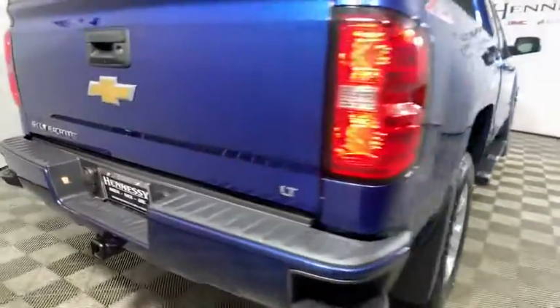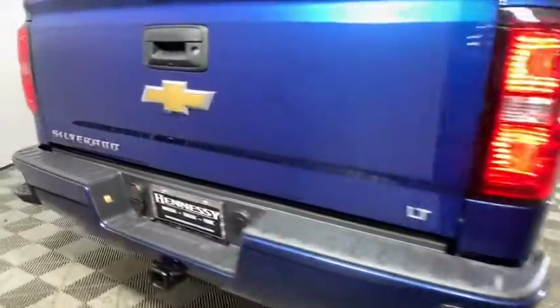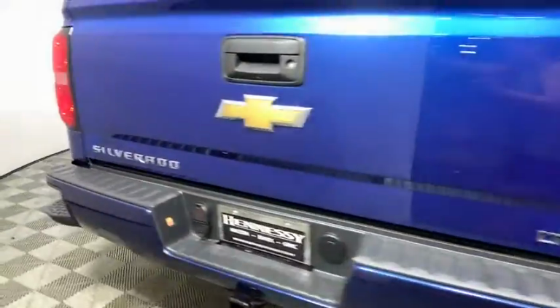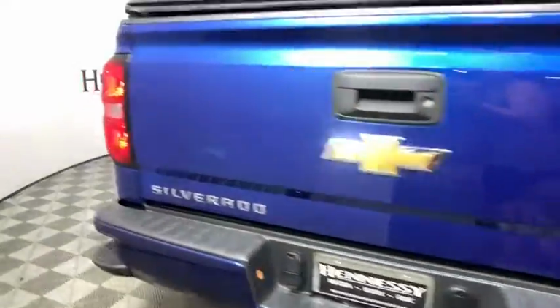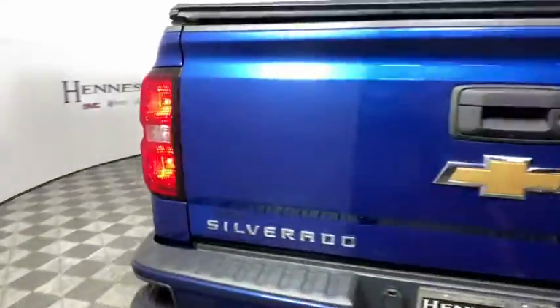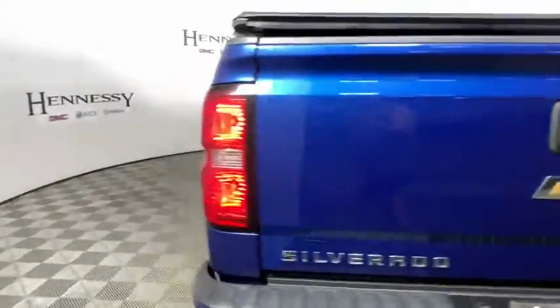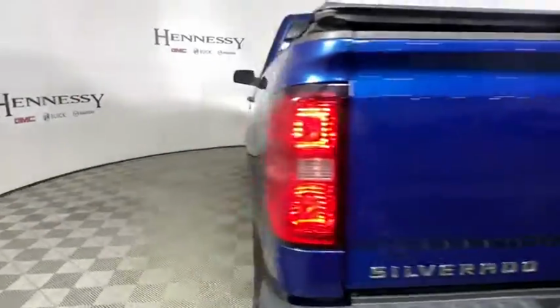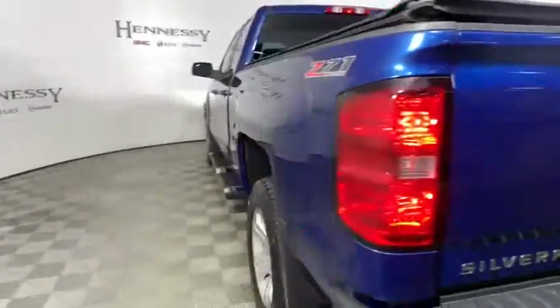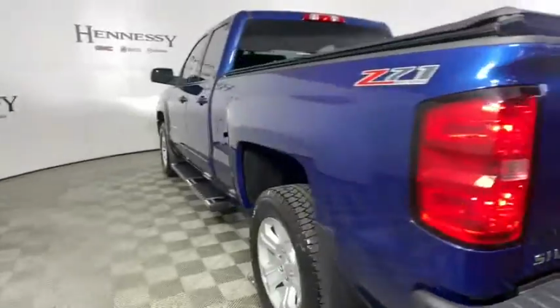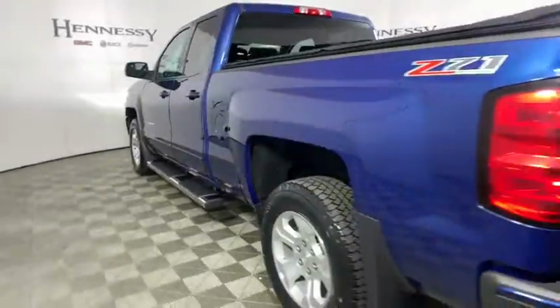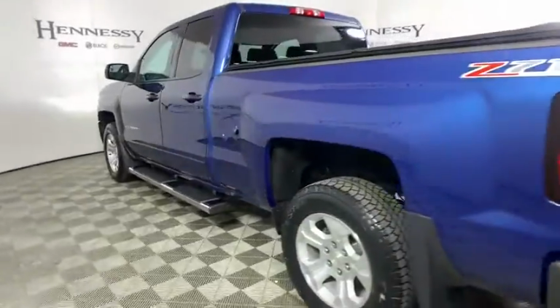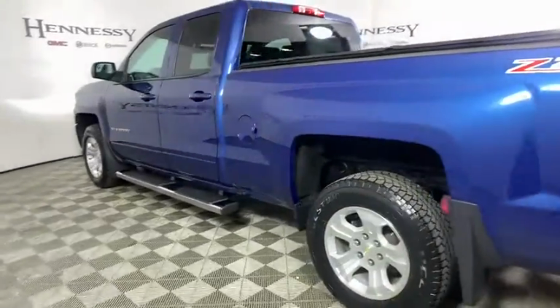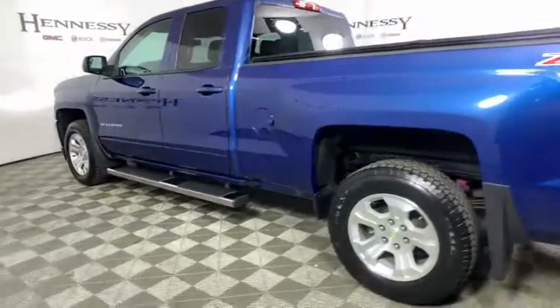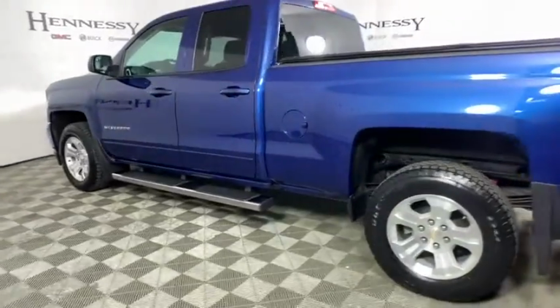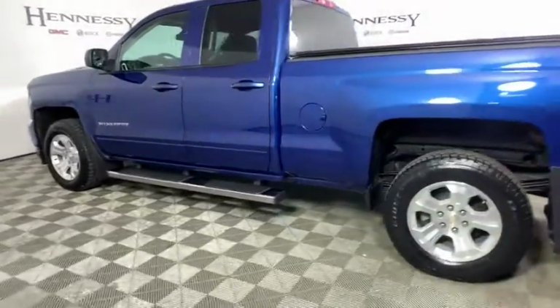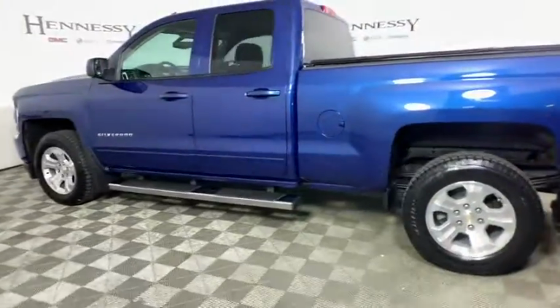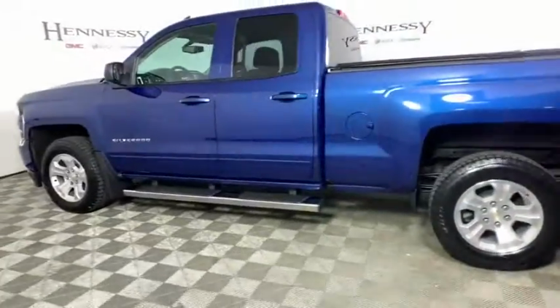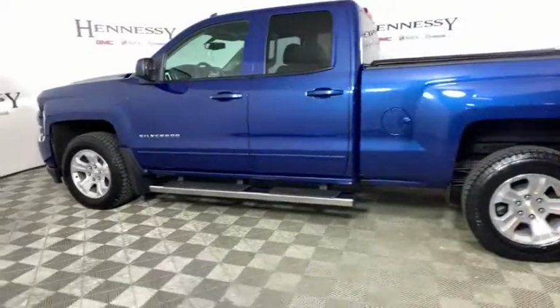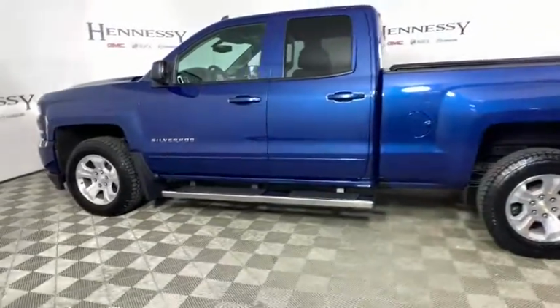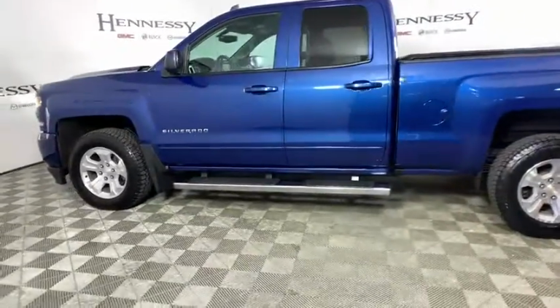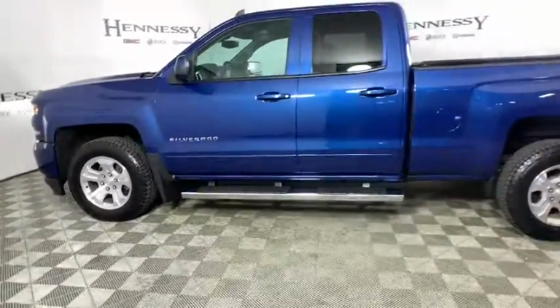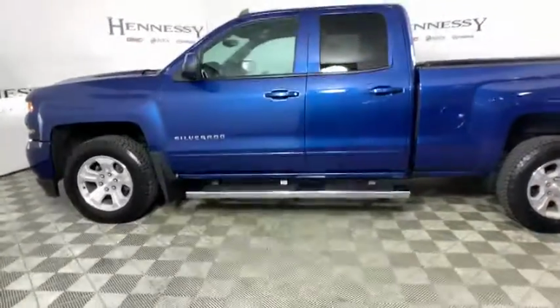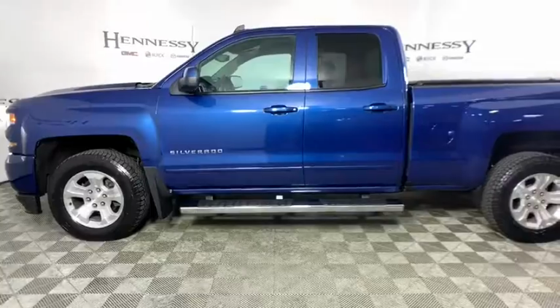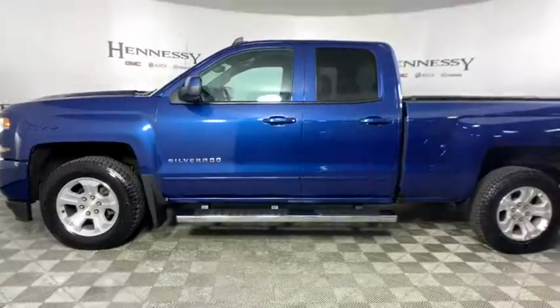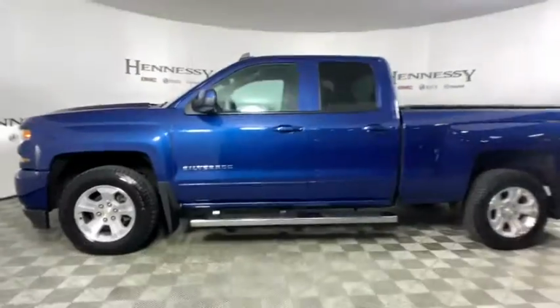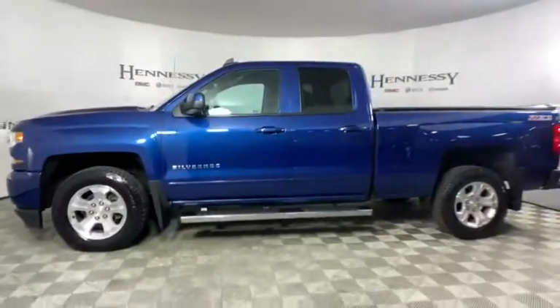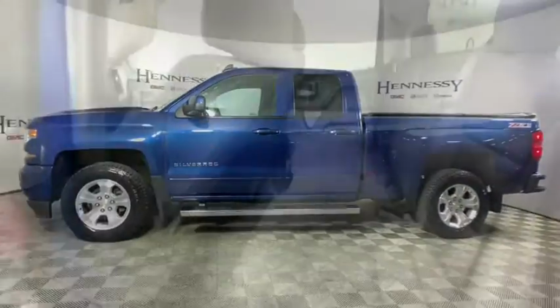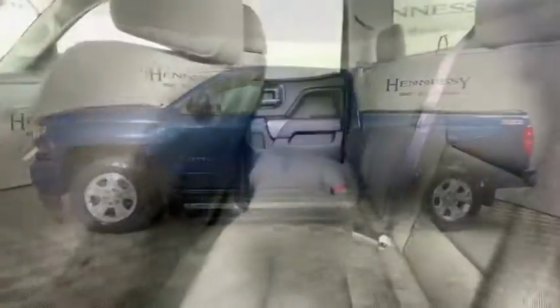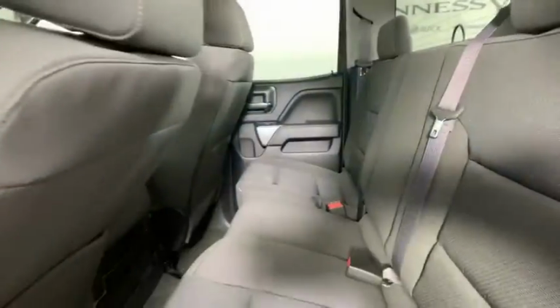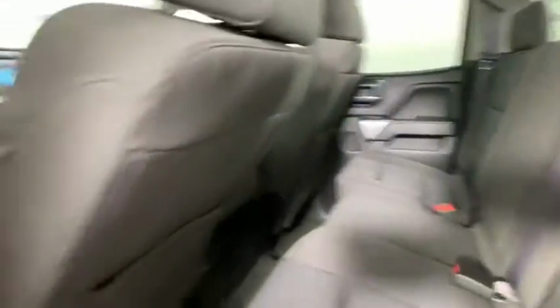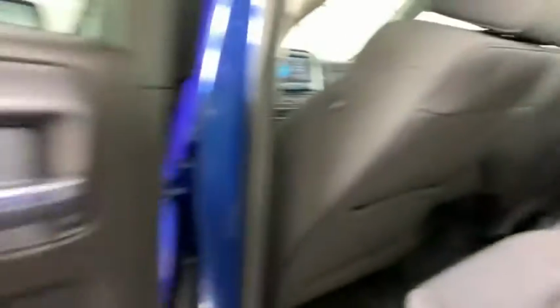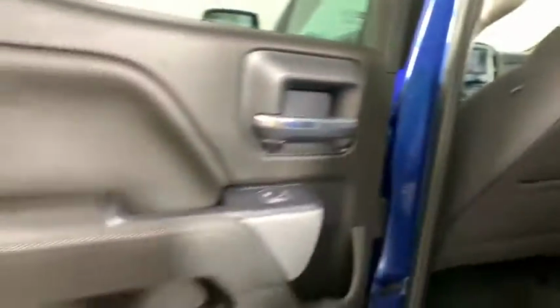This vehicle has less than 30,000 miles. Here are some of this vehicle's great options: steering wheel audio controls, traction control, dual airbags, power steering, and it's a one owner vehicle.